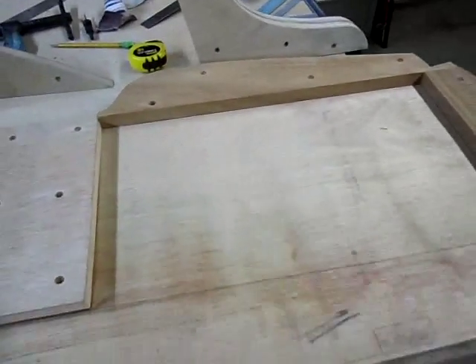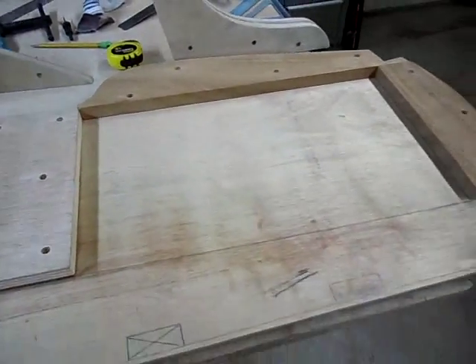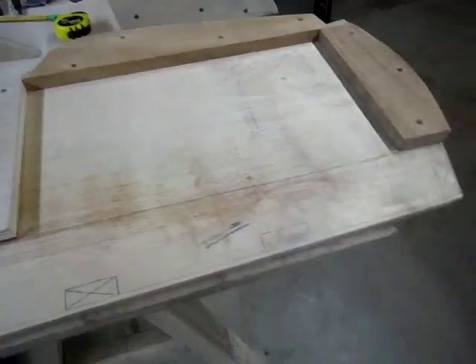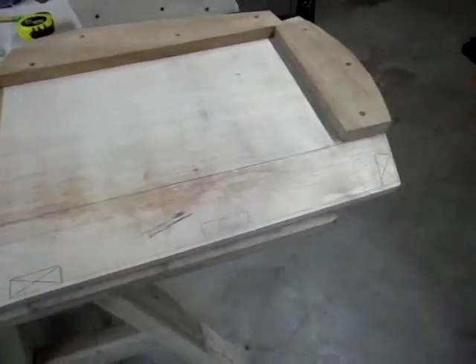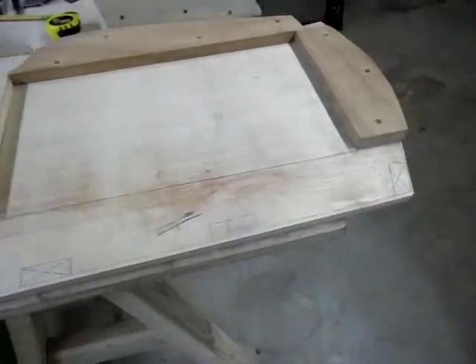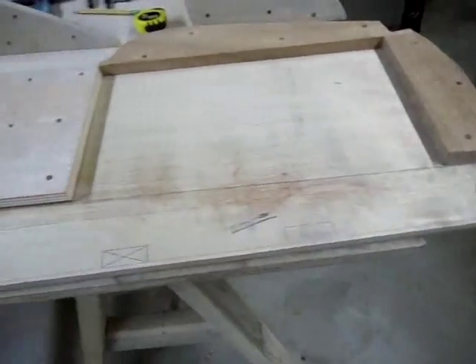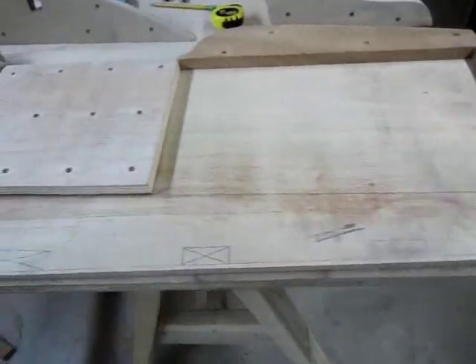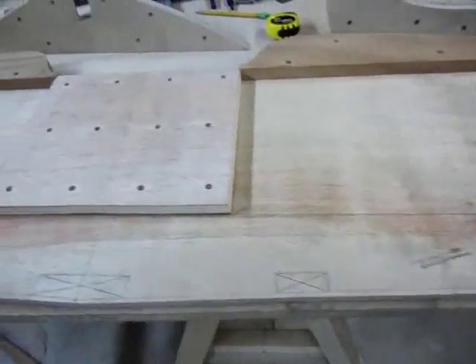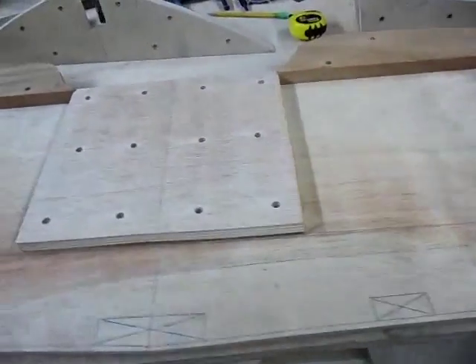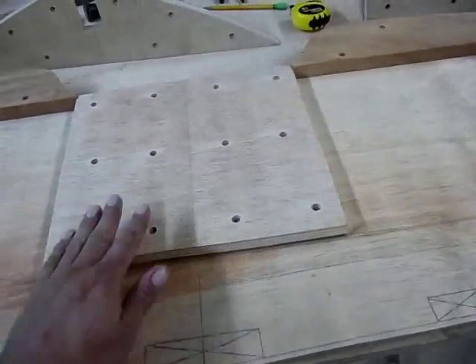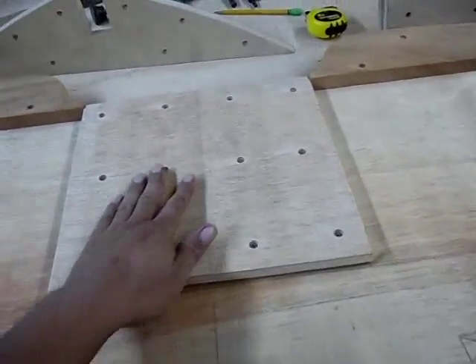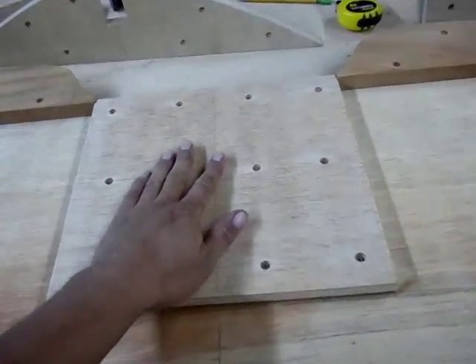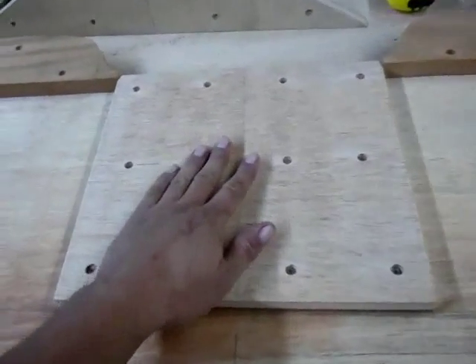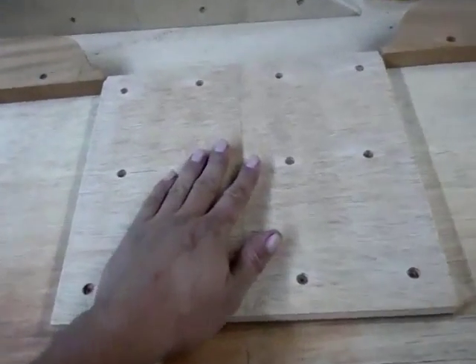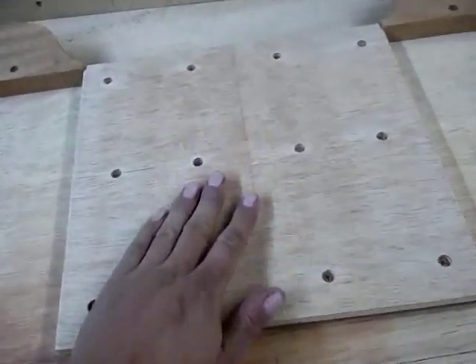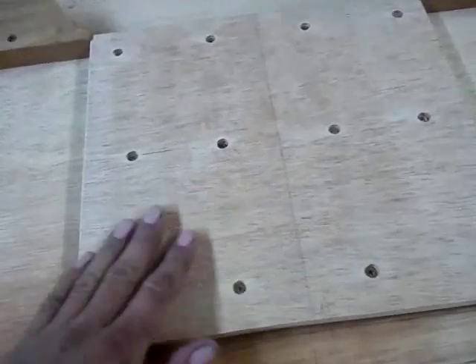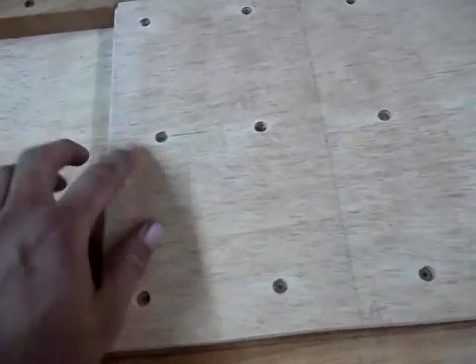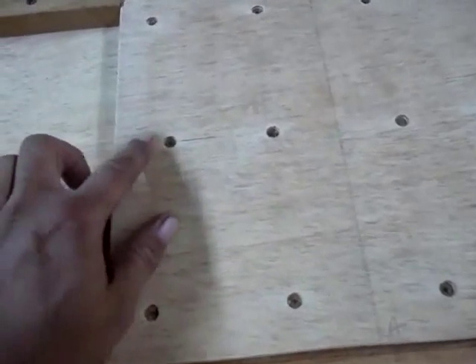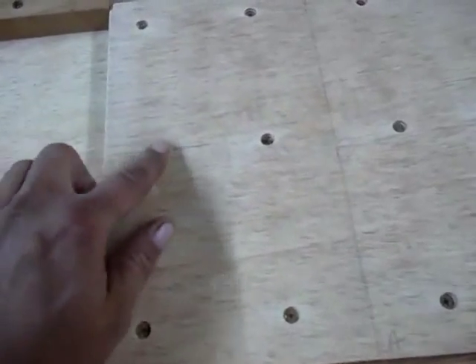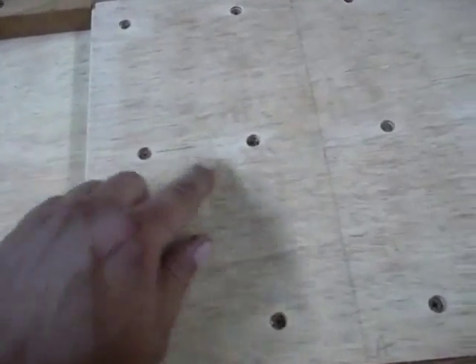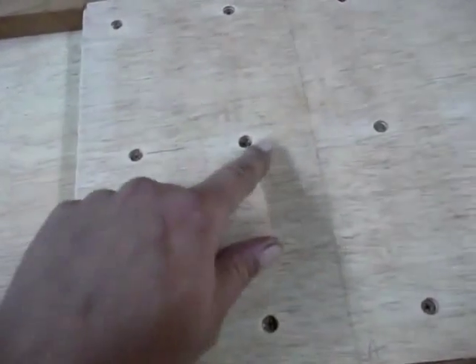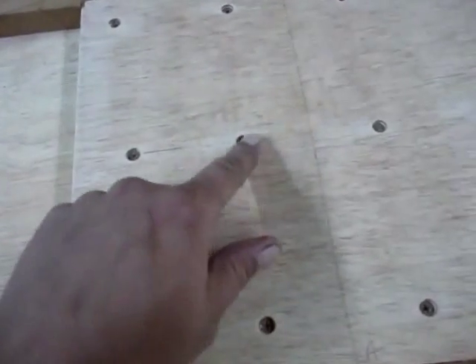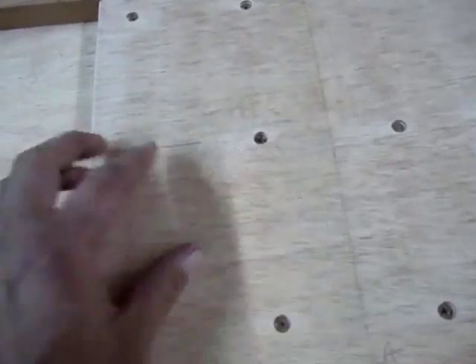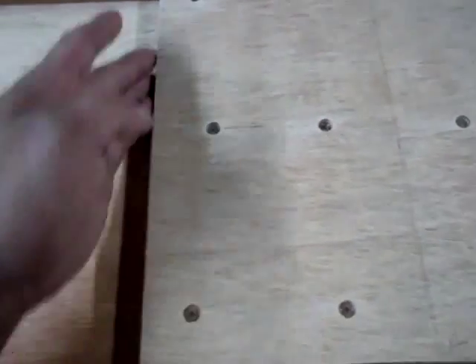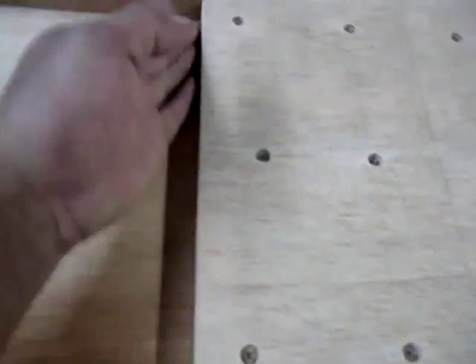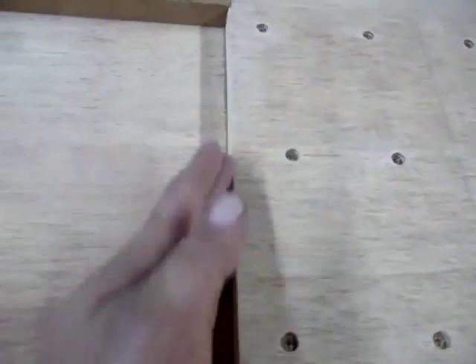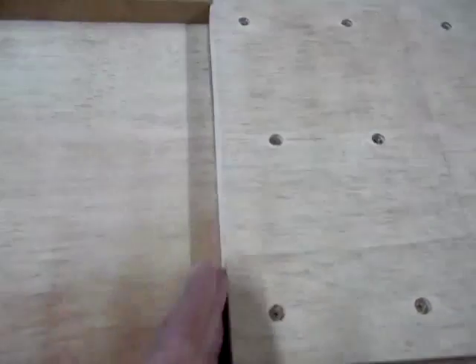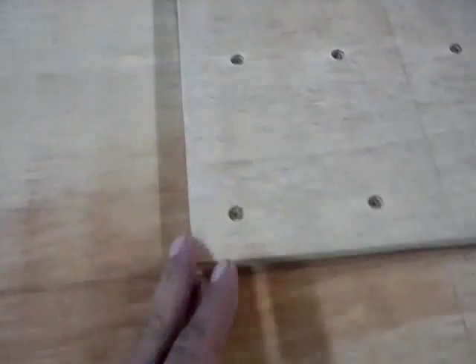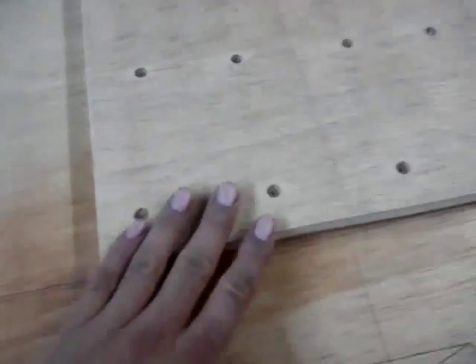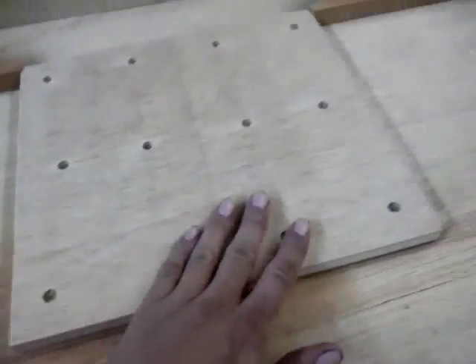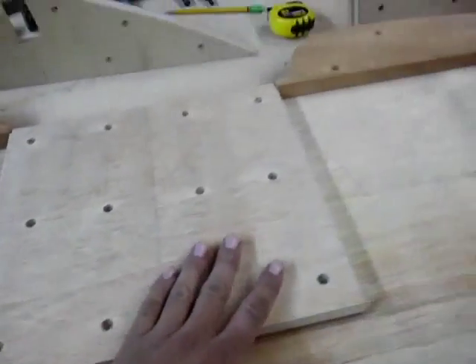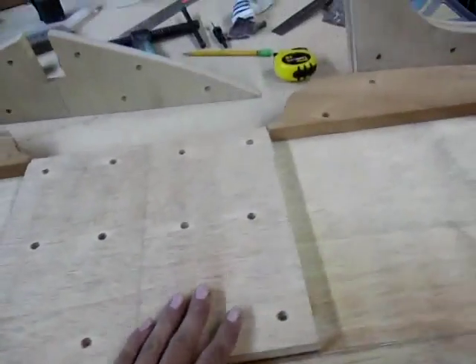The transom is making some pretty good progress. We've got the motorboard cut out, all drilled and countersunk and epoxied down. So that's done.